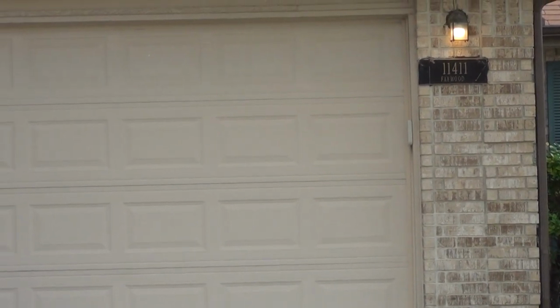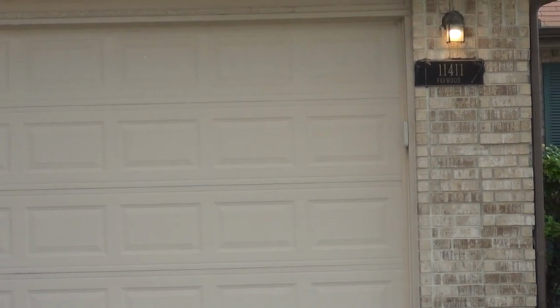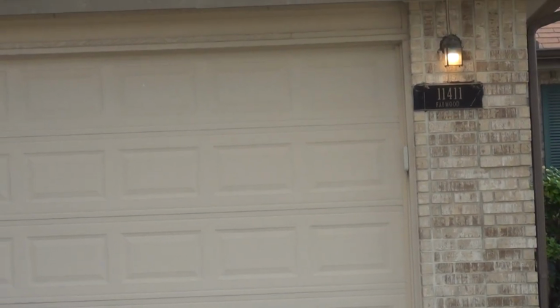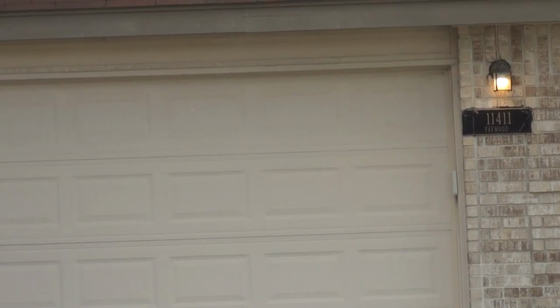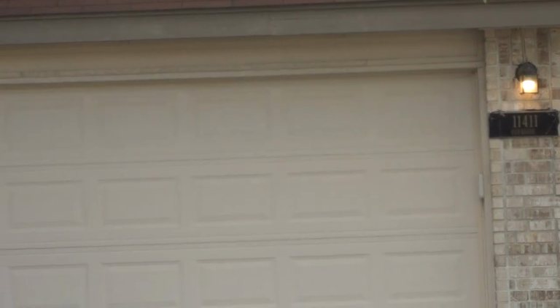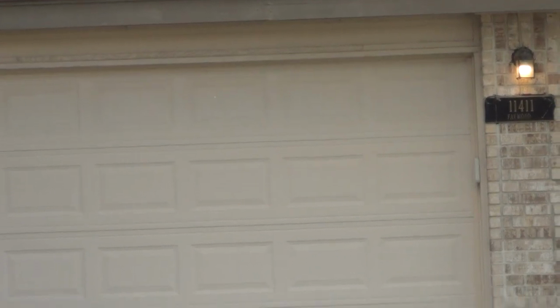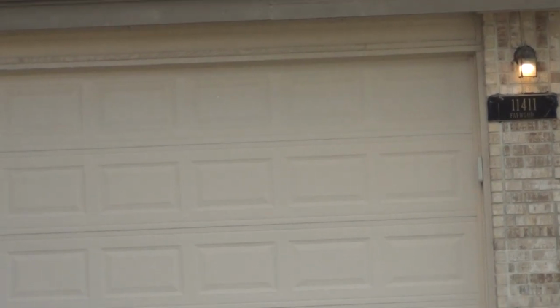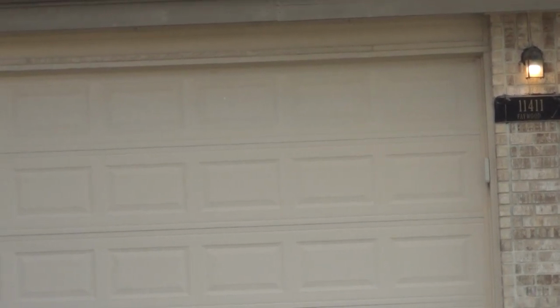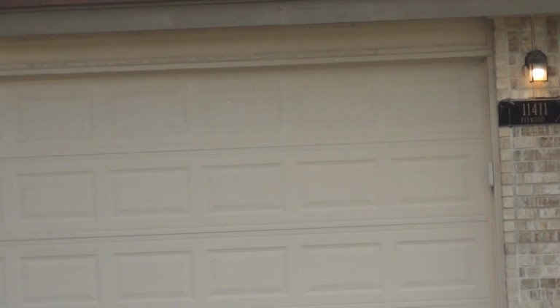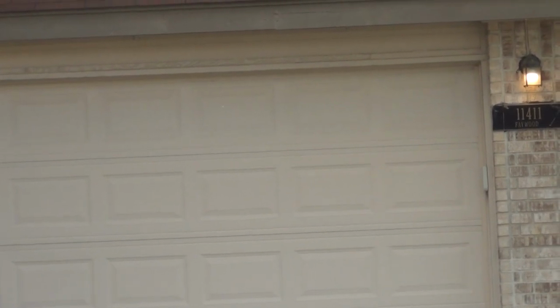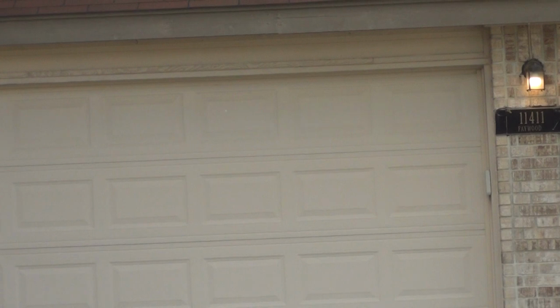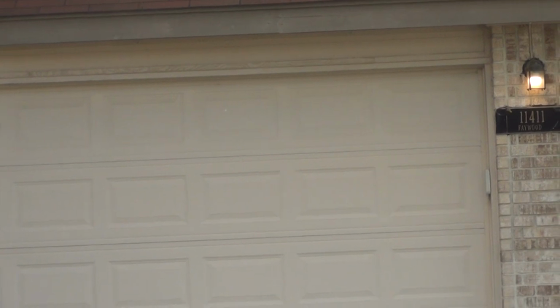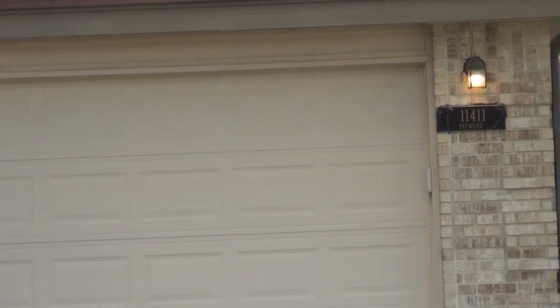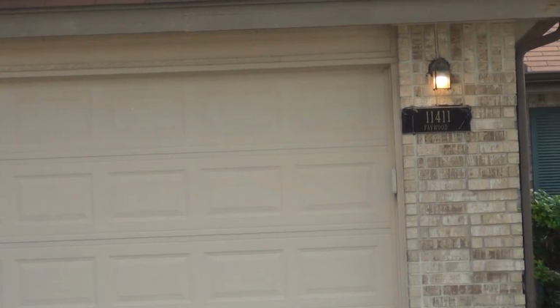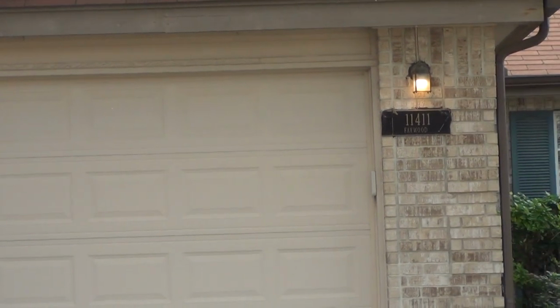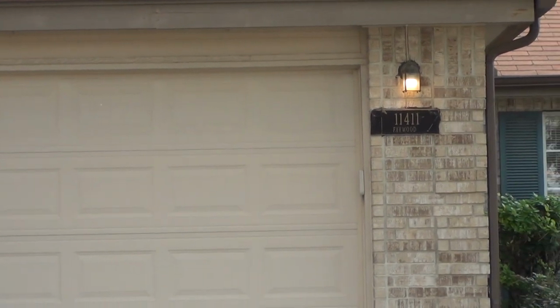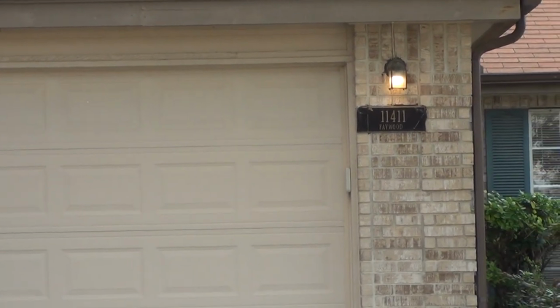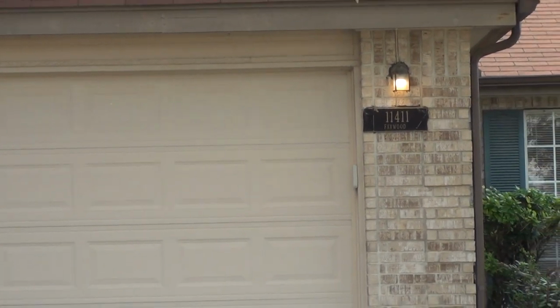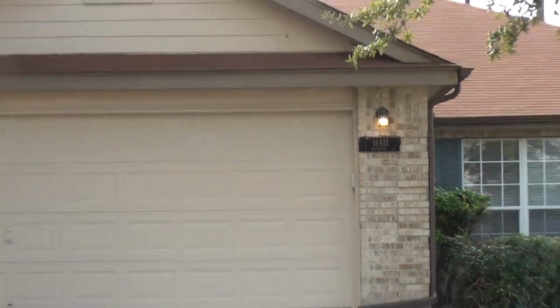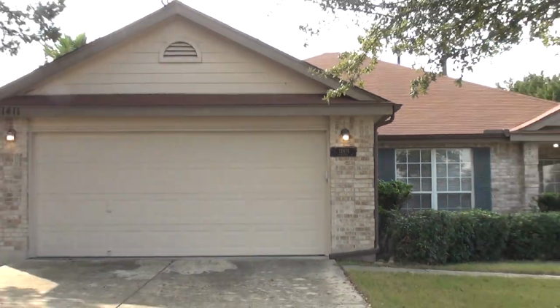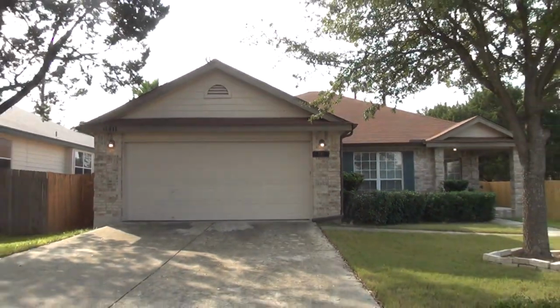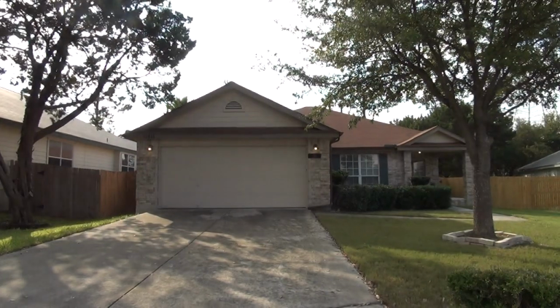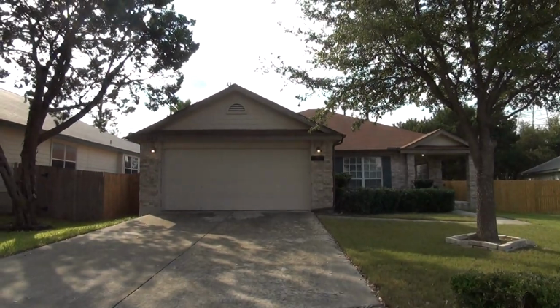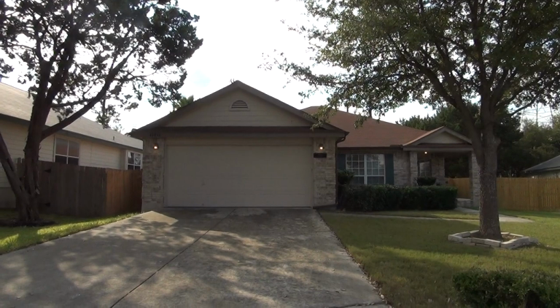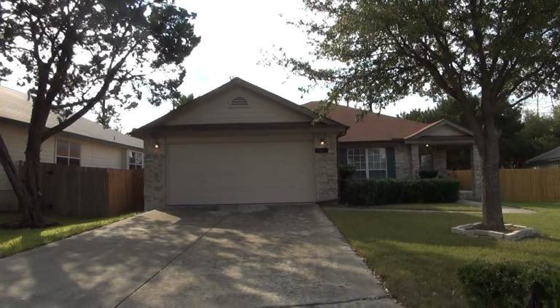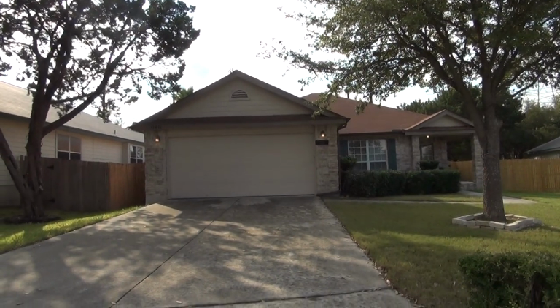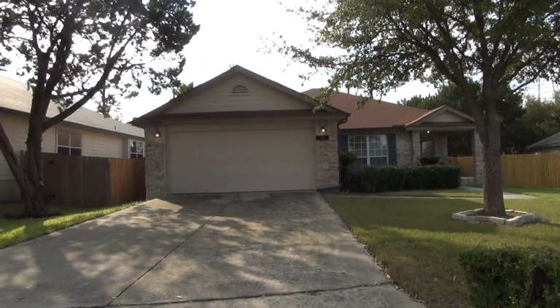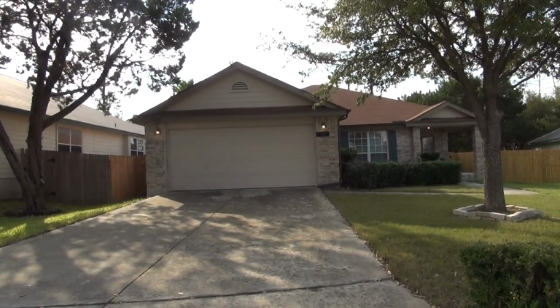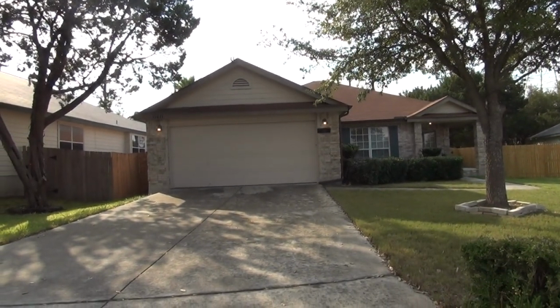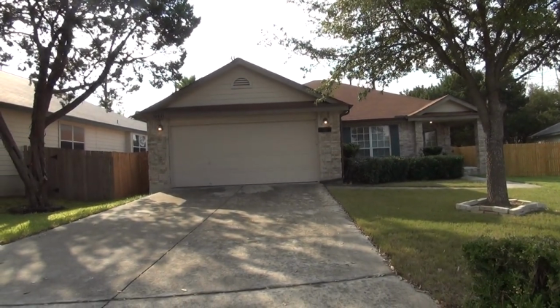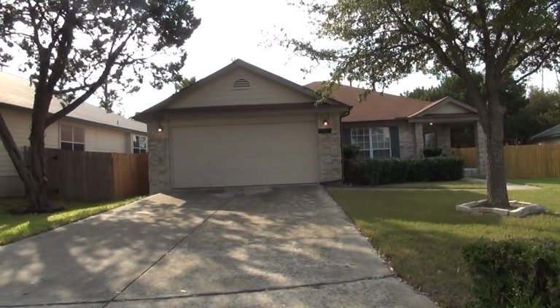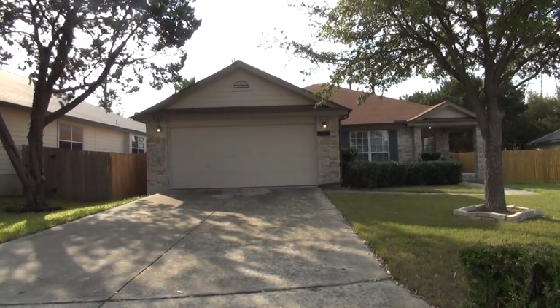I'm here at a new listing at 11411 Faywood, Helotus, Texas 78023. This is the condition of the home as of 2:50 PM on November 13, 2017.